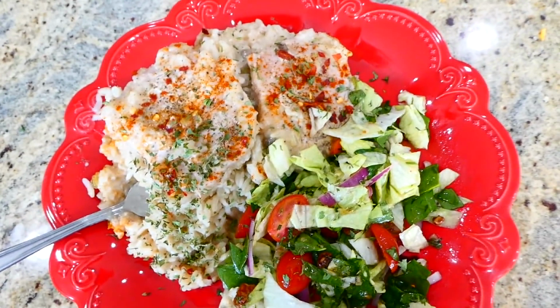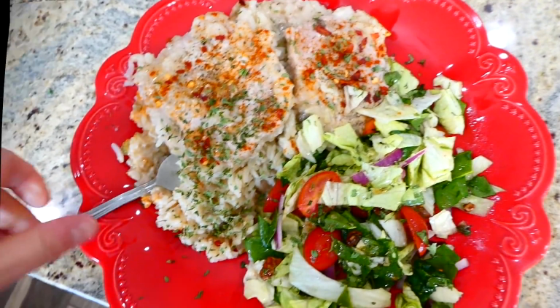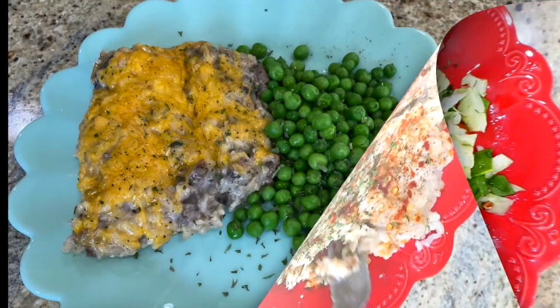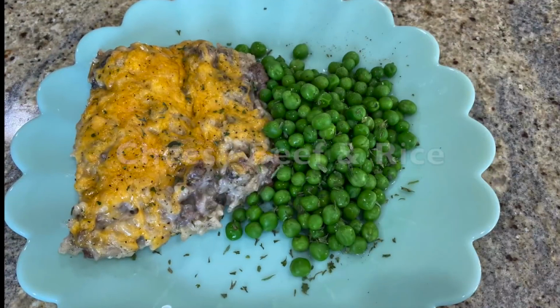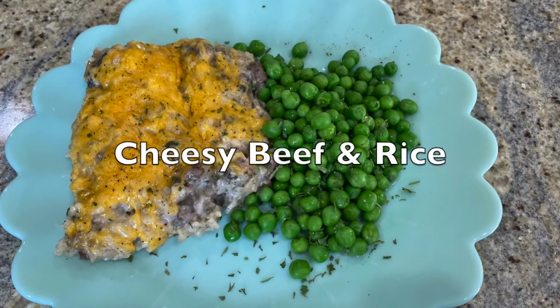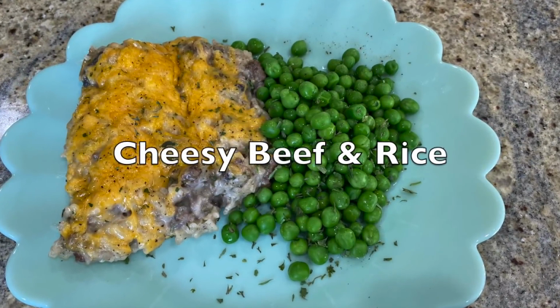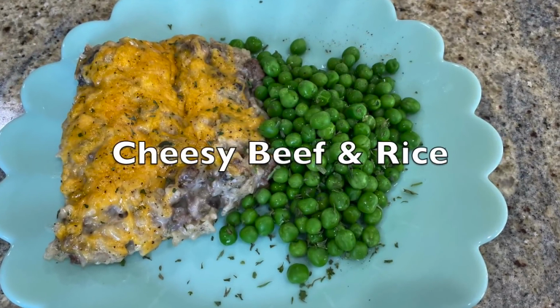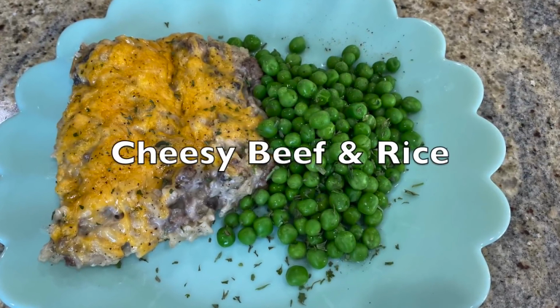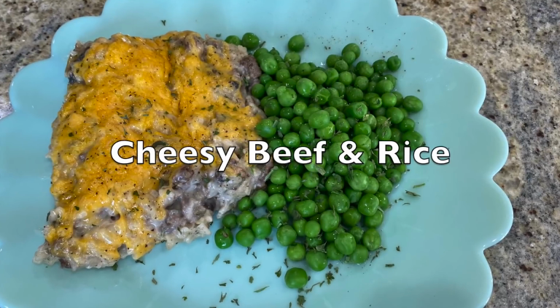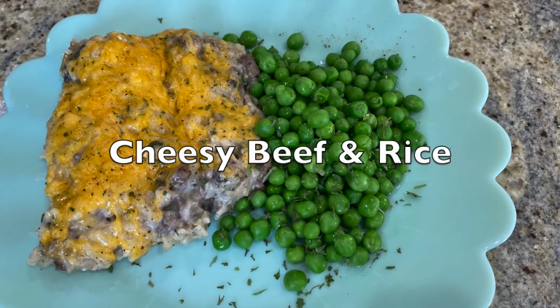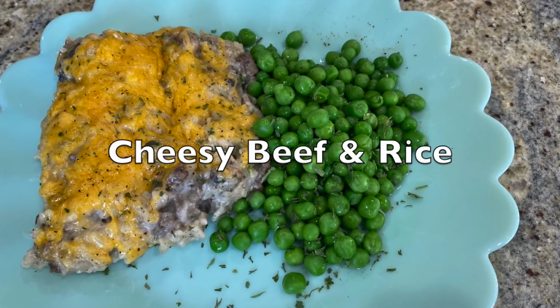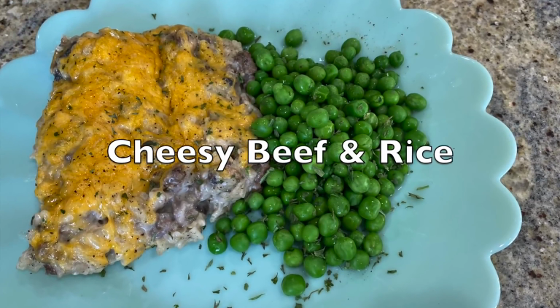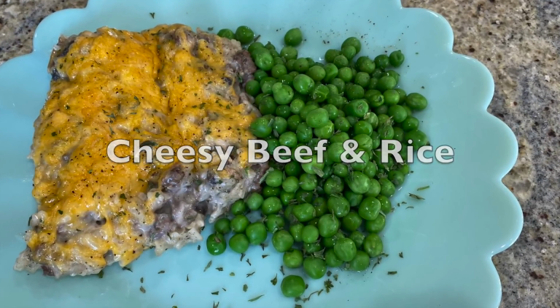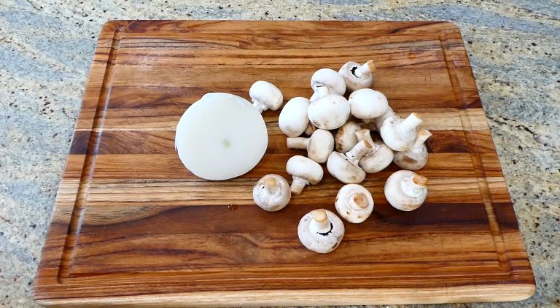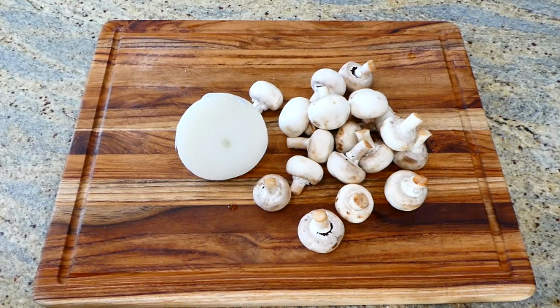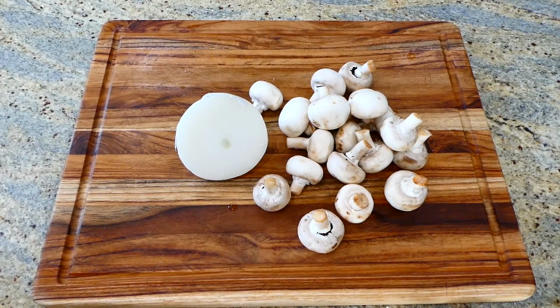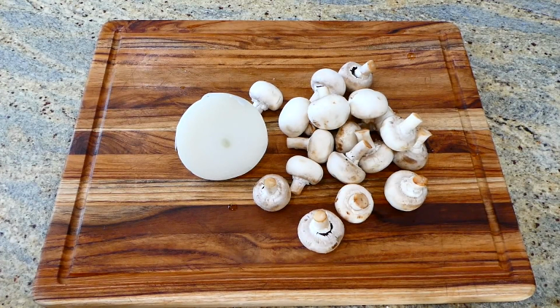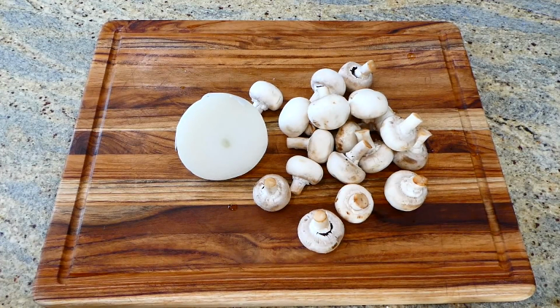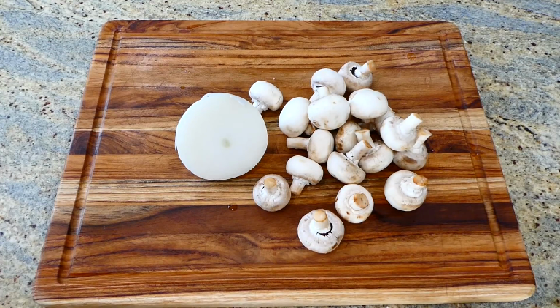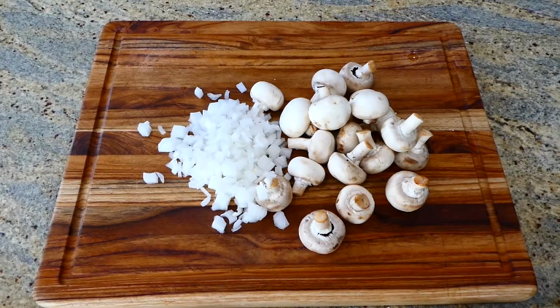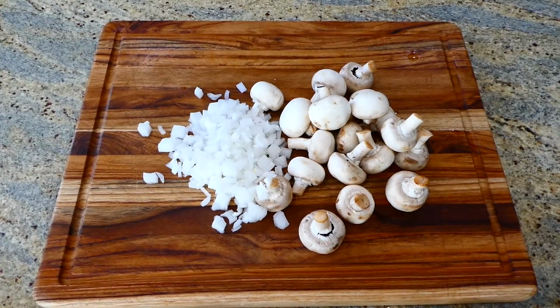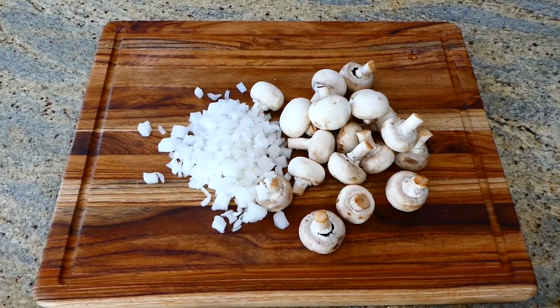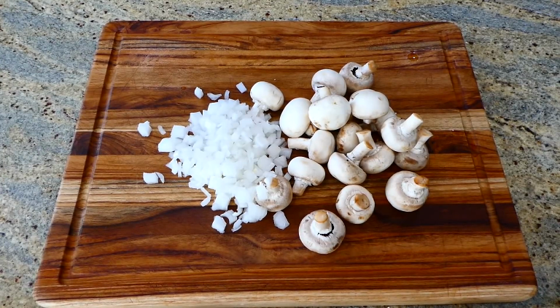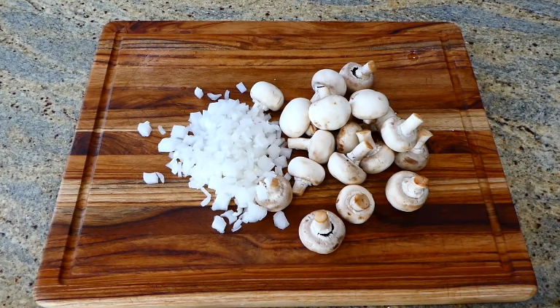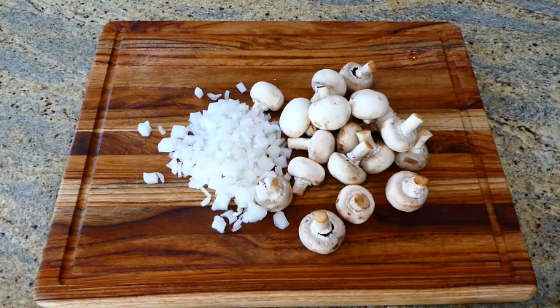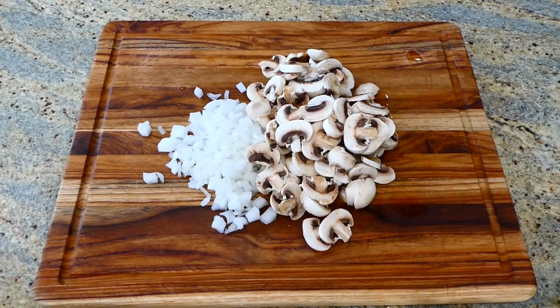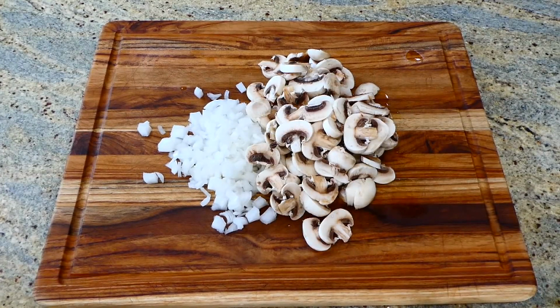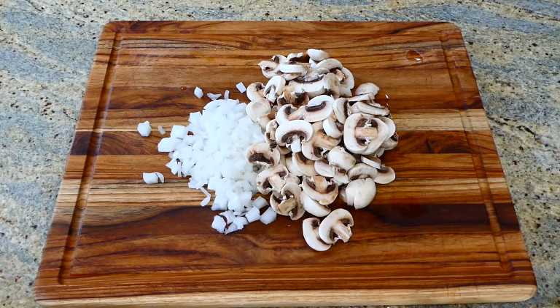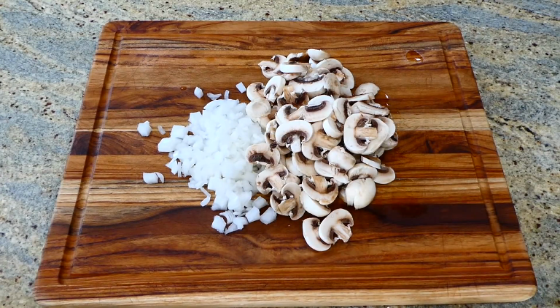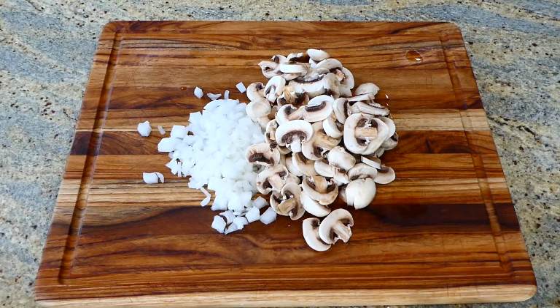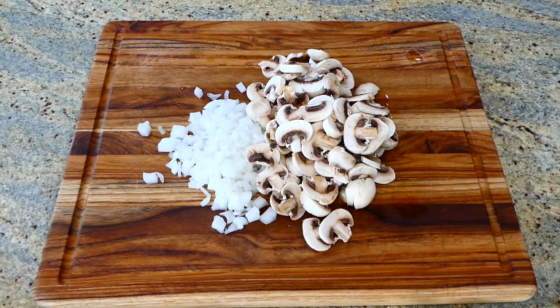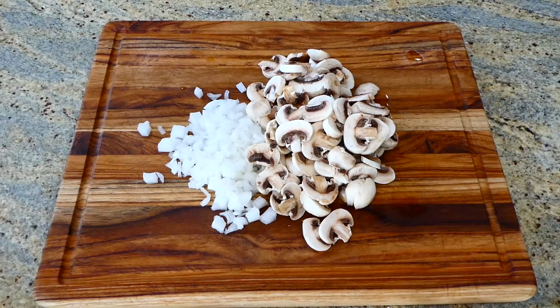The first time I made this beef casserole I was skeptical, but now my family is hooked. I'm starting by dicing one medium-sized white onion and slicing eight ounces of white mushrooms.